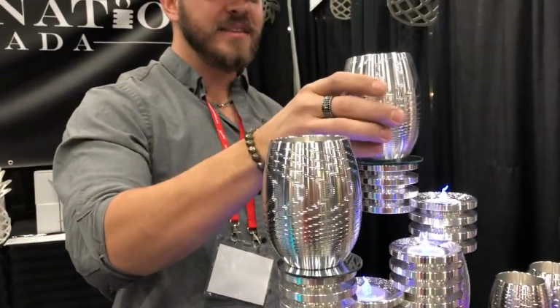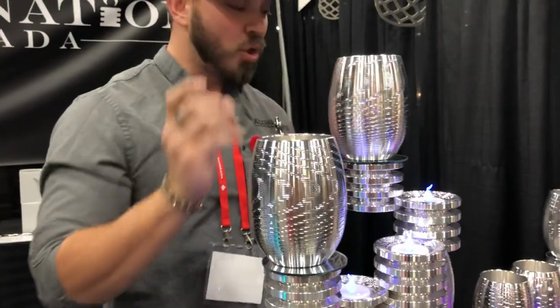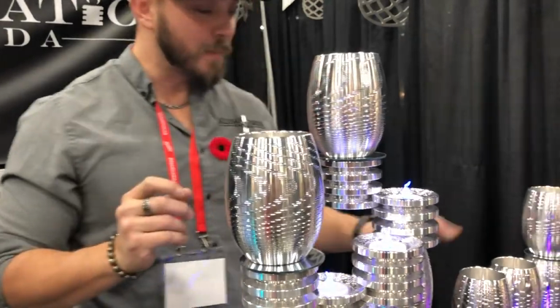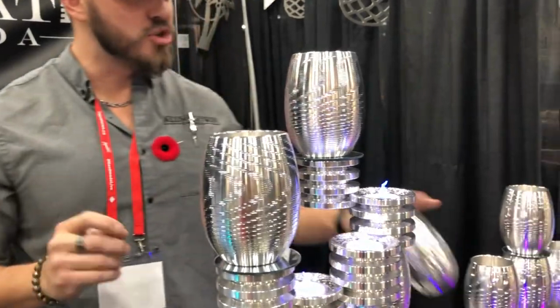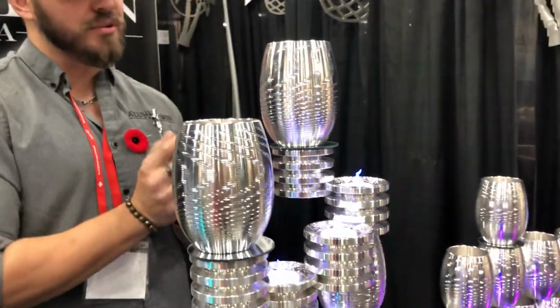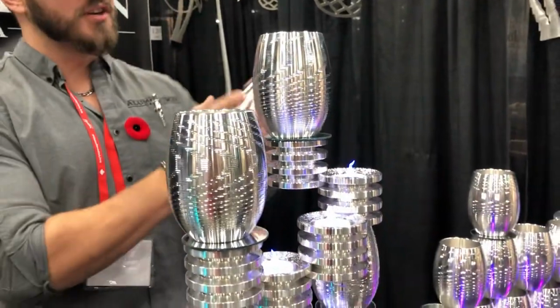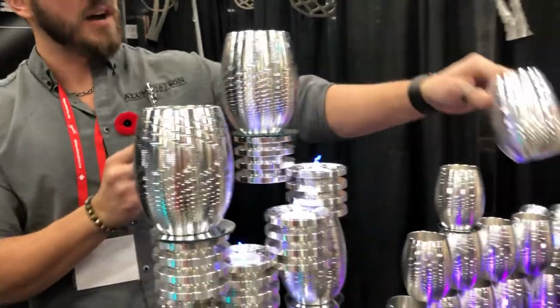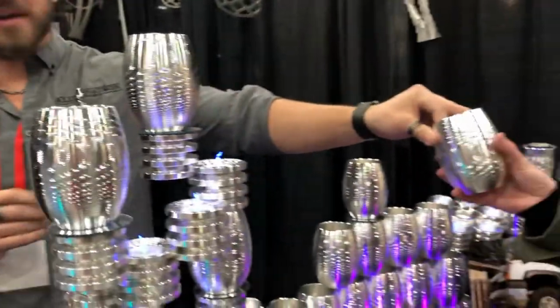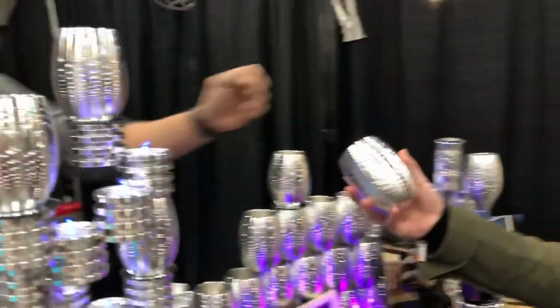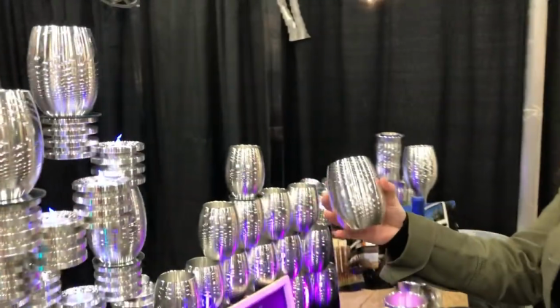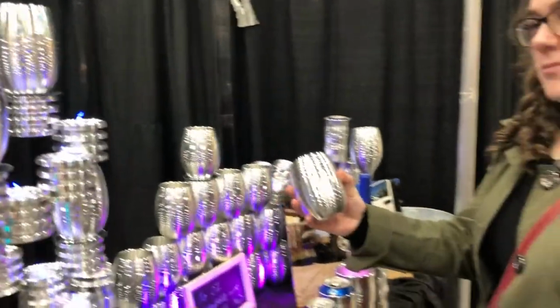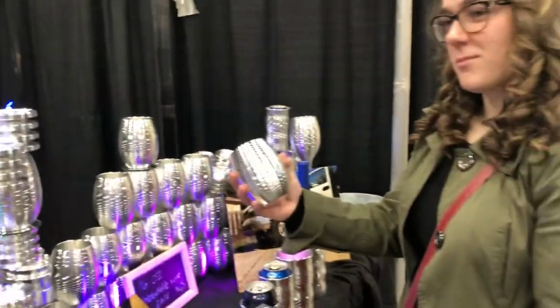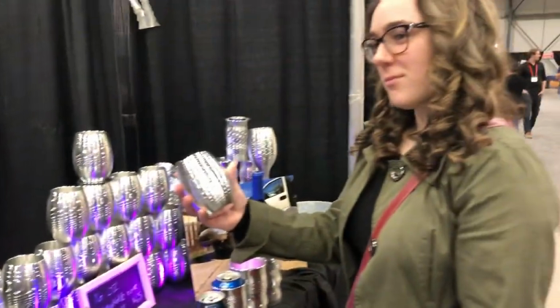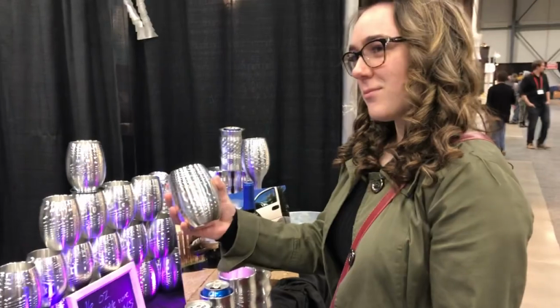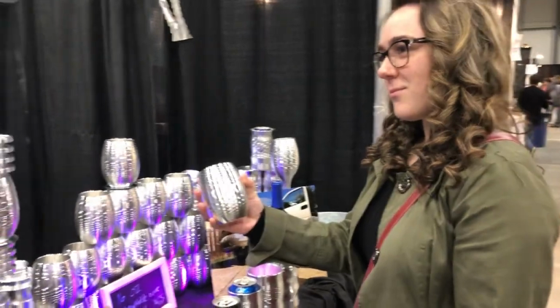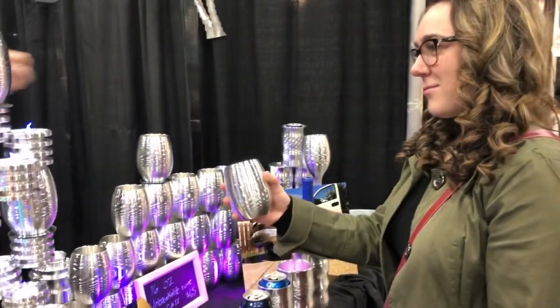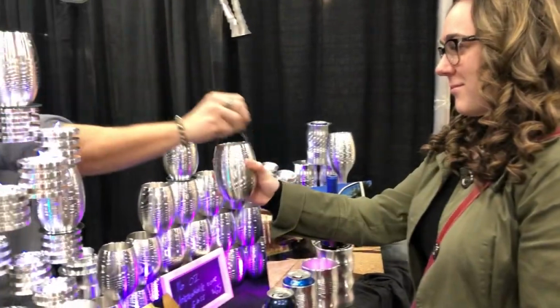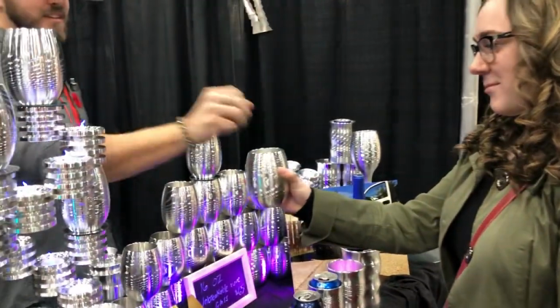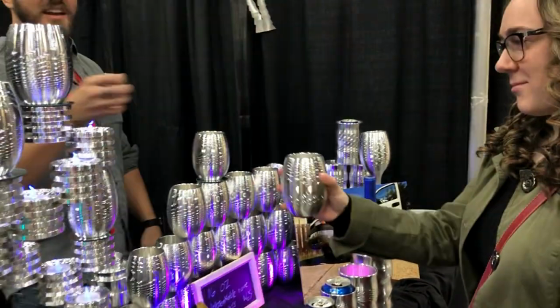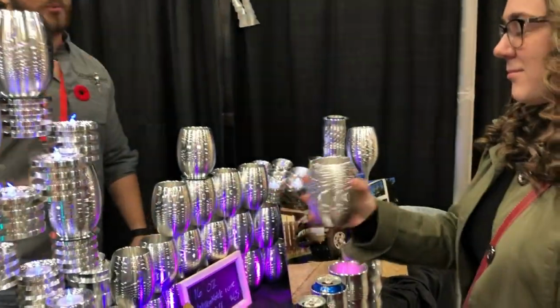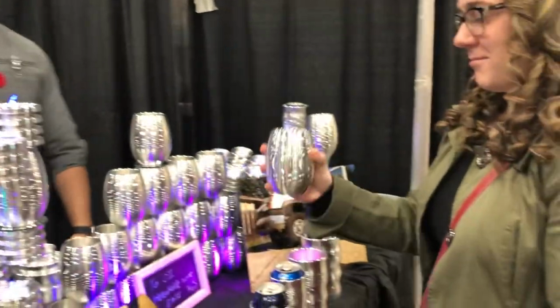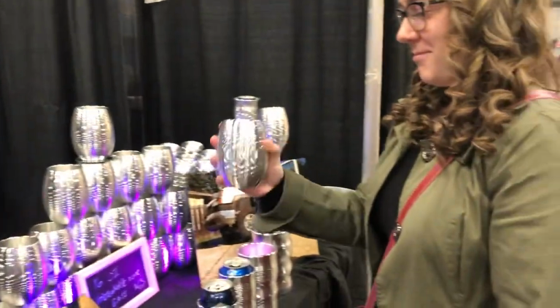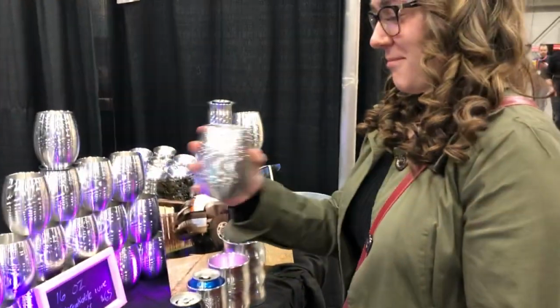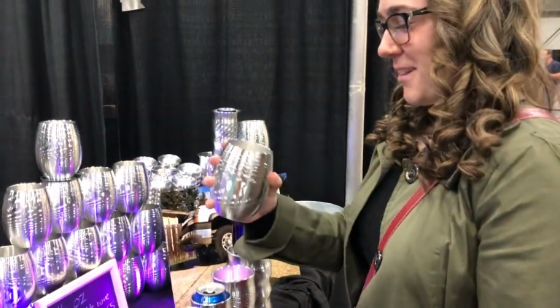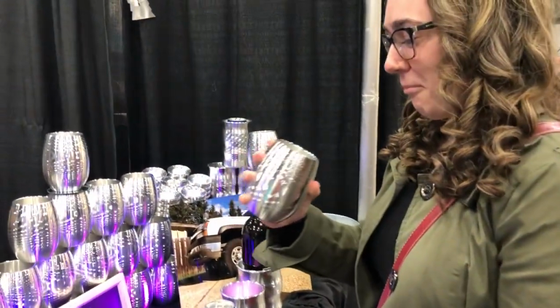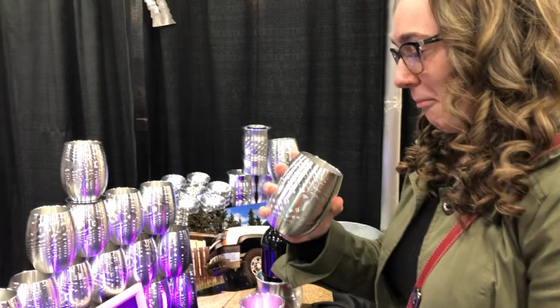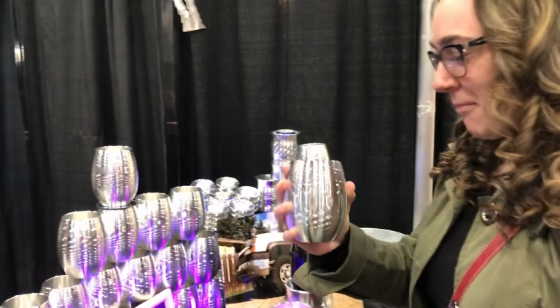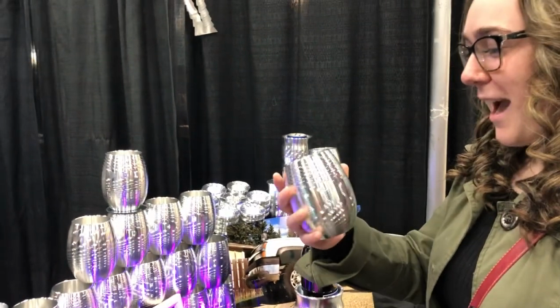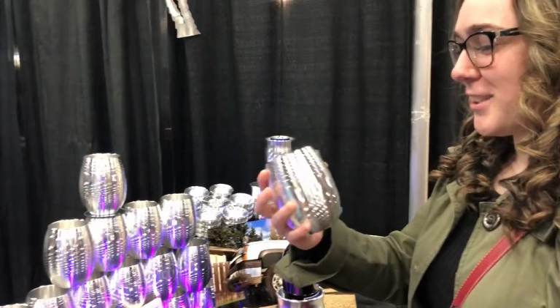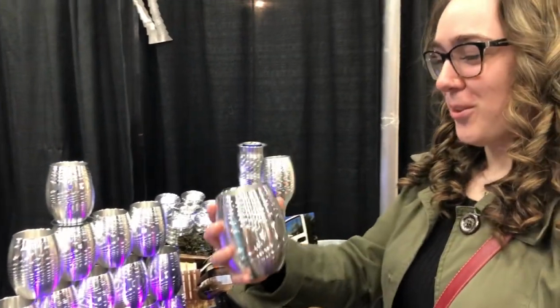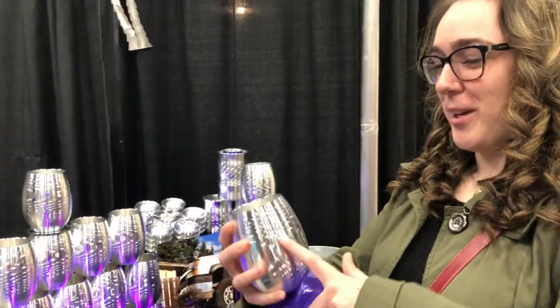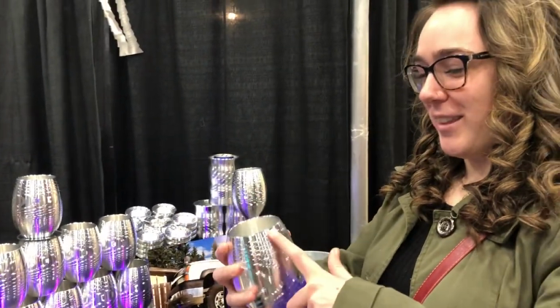The best thing about all of our cups though is they're chillable. You put them in the fridge, freezer, or cooler before you use them. All you do is put a little bit of ice in them, give them a swirl, and you'll feel a freeze in your hand. It takes five seconds to chill your cup — it actually gets cold all the way up.